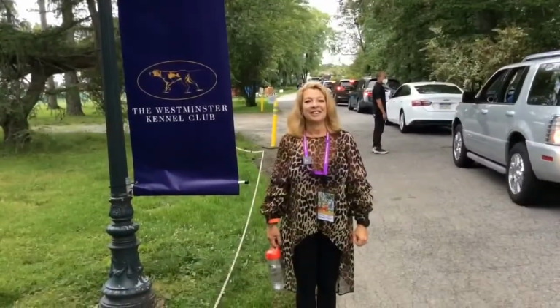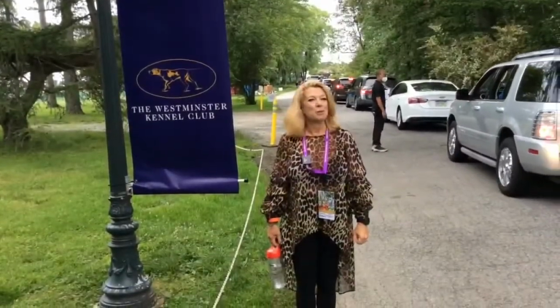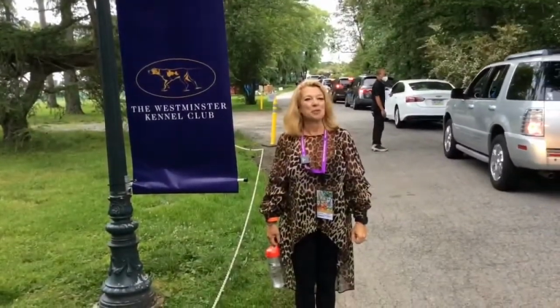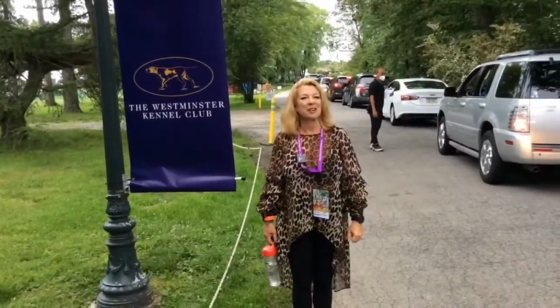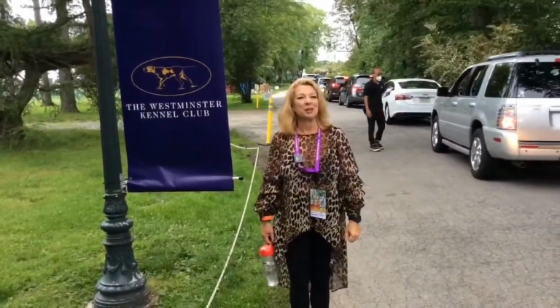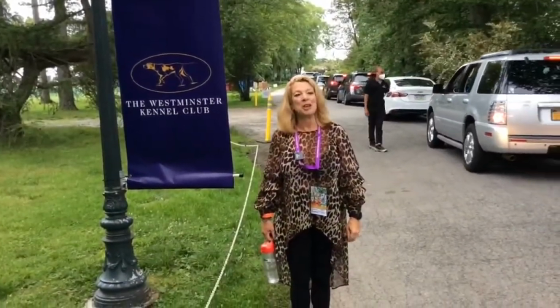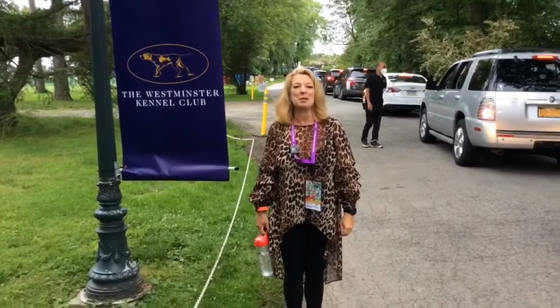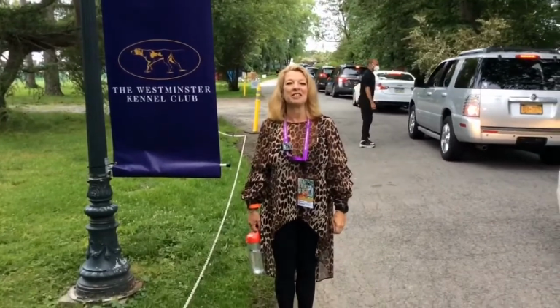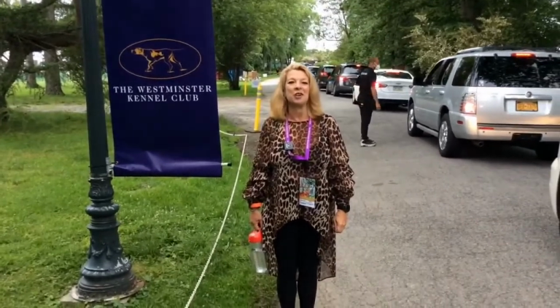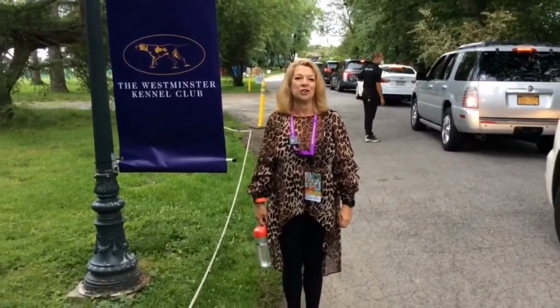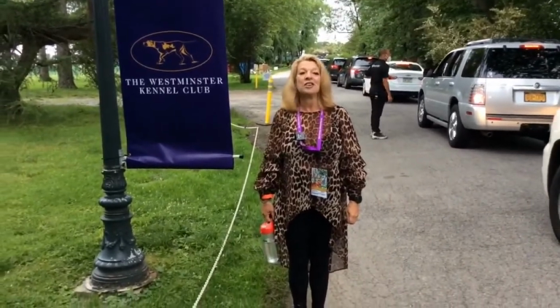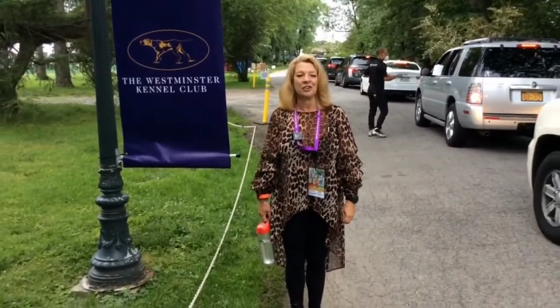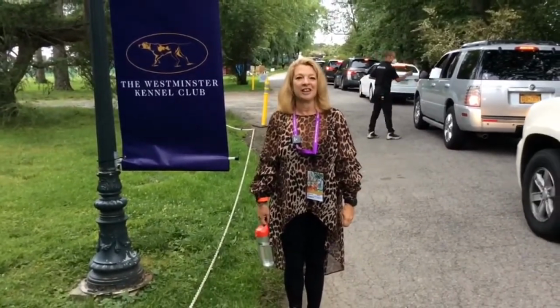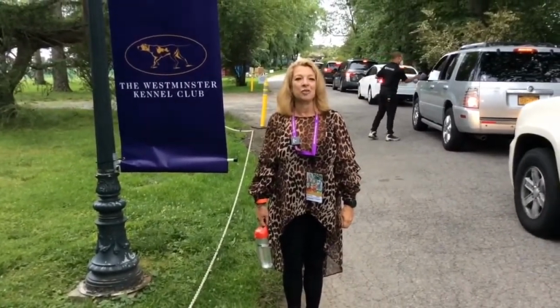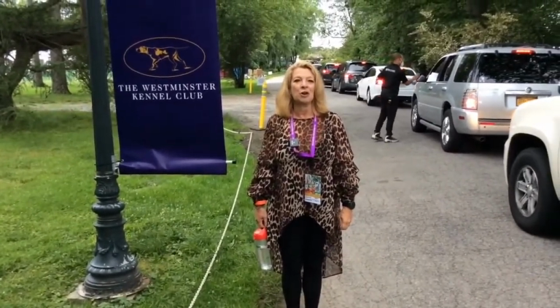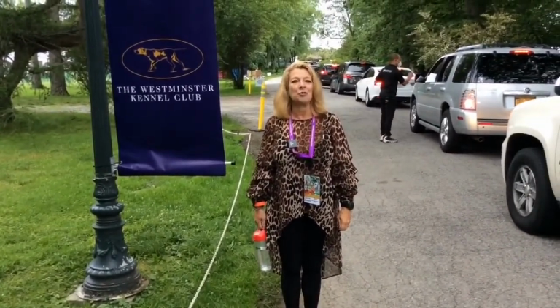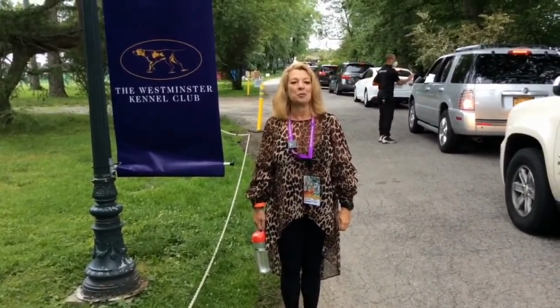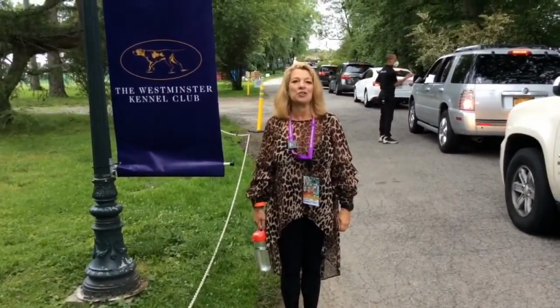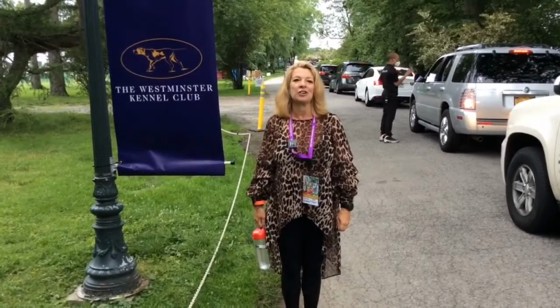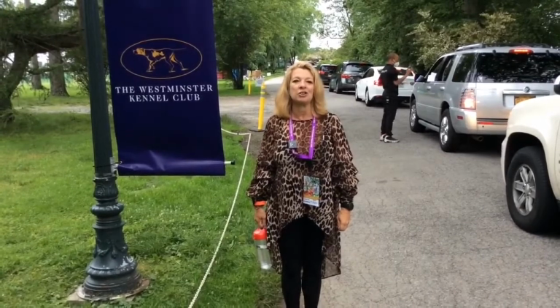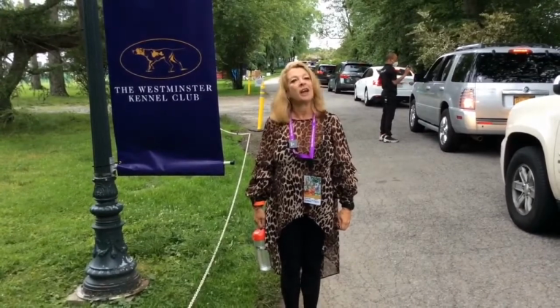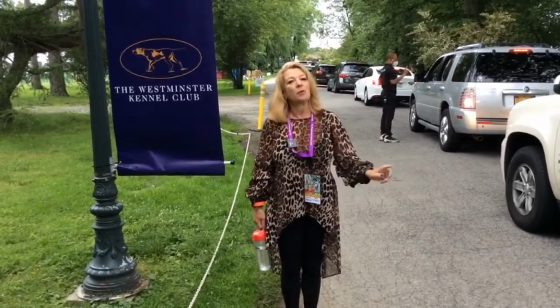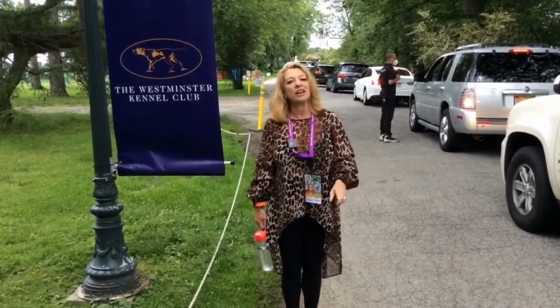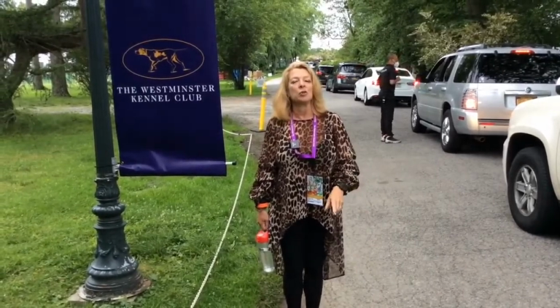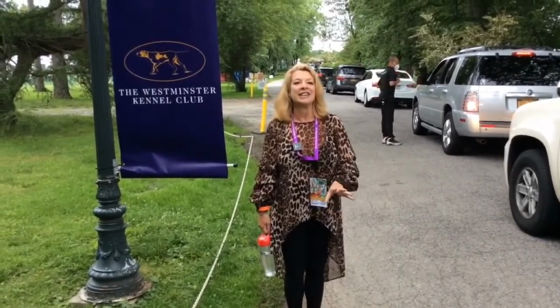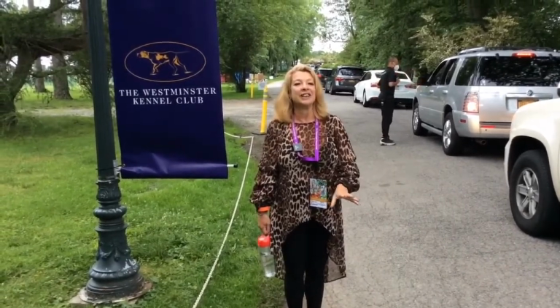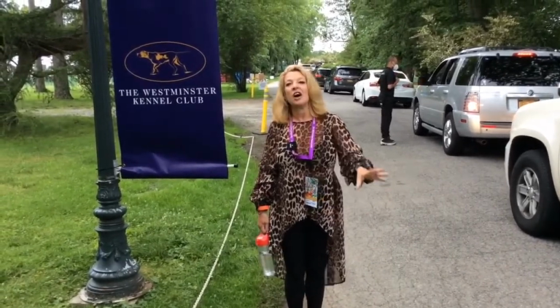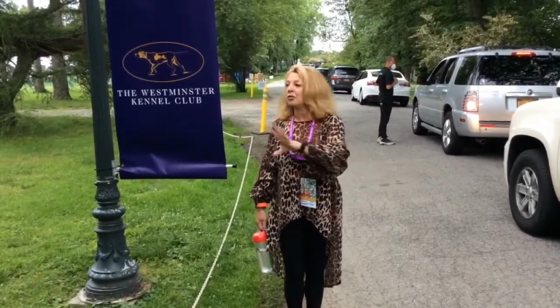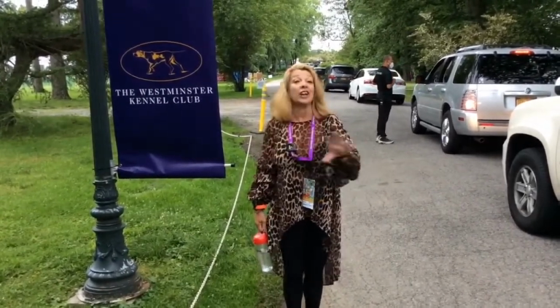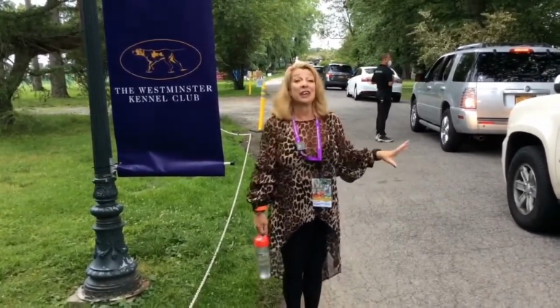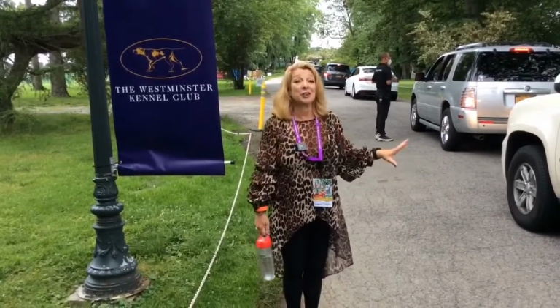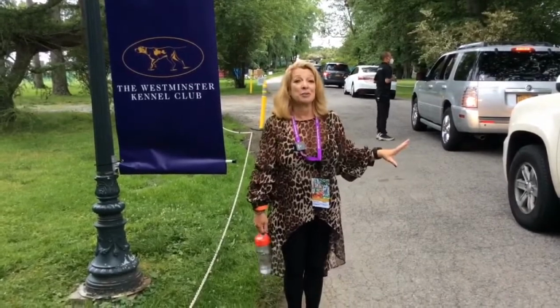Deb Cooper with the Canine Chronicle bringing you Table Park Live coverage Saturday of the 145th Westminster Kennel Club Dog Show, and we're going to give you an idea of the lay of the land here at Westminster.